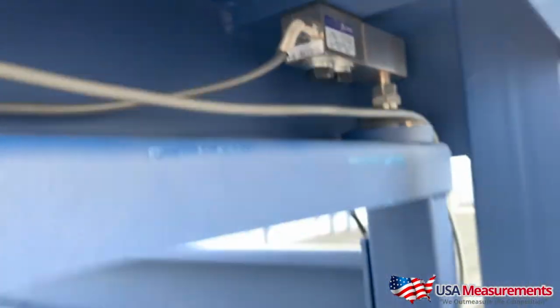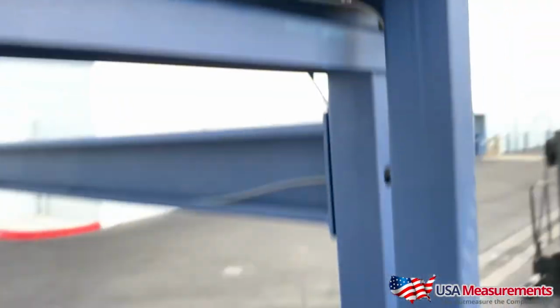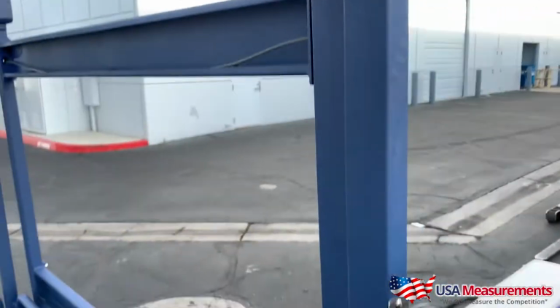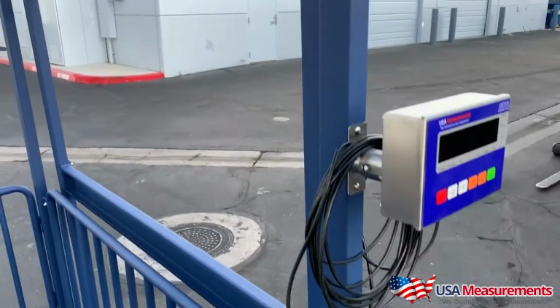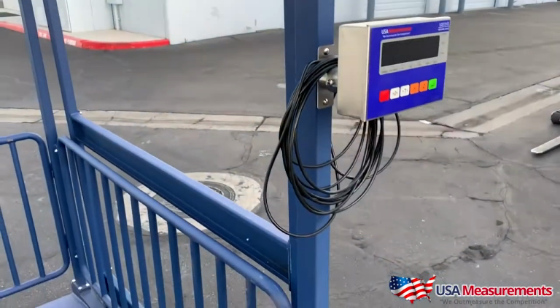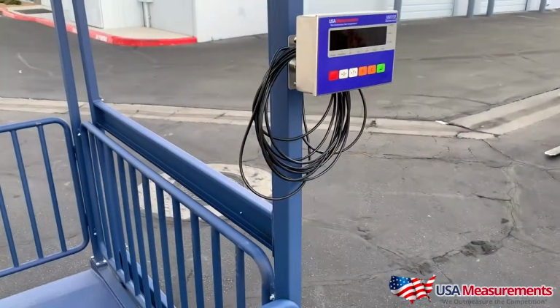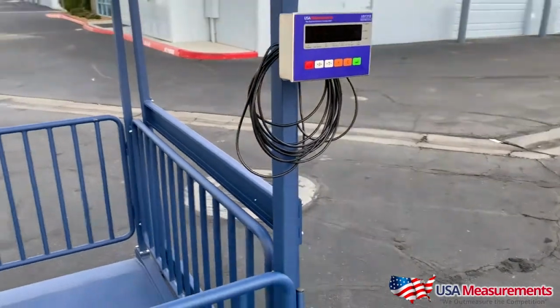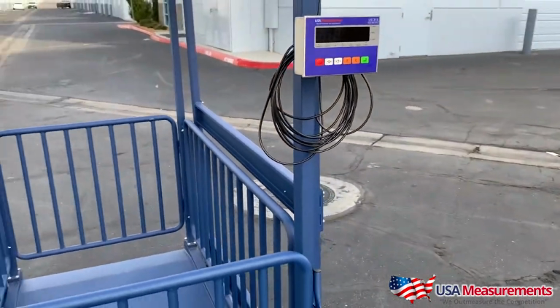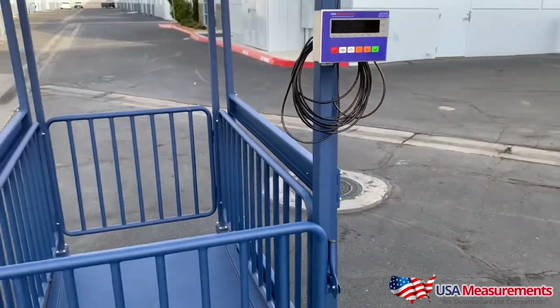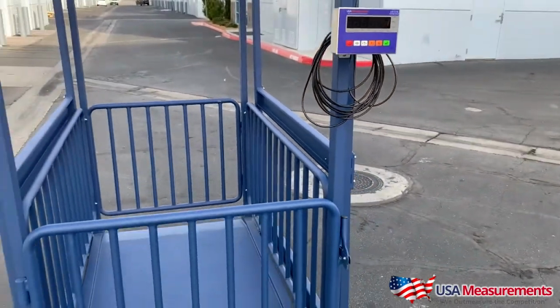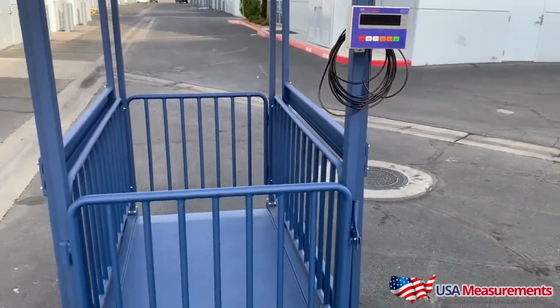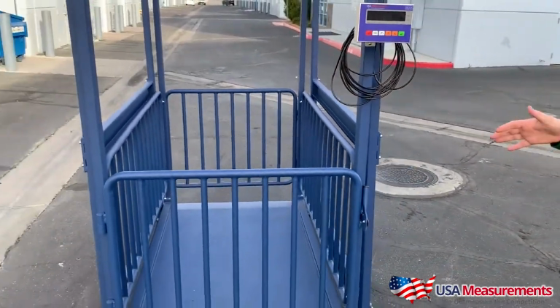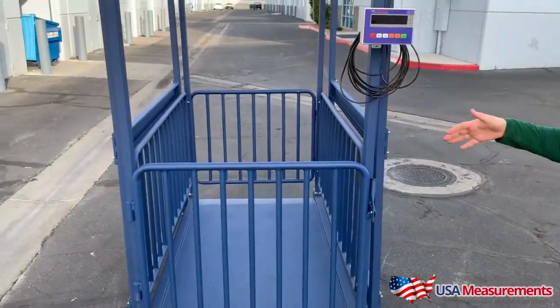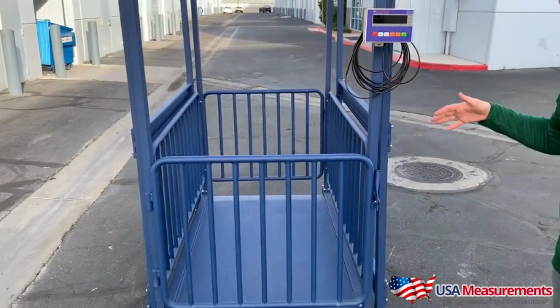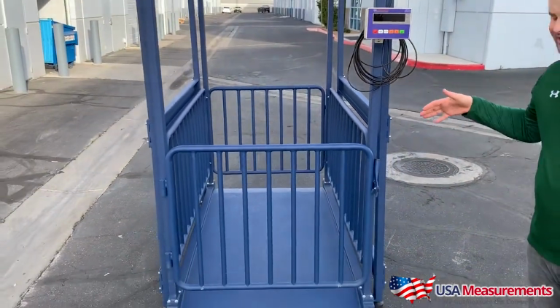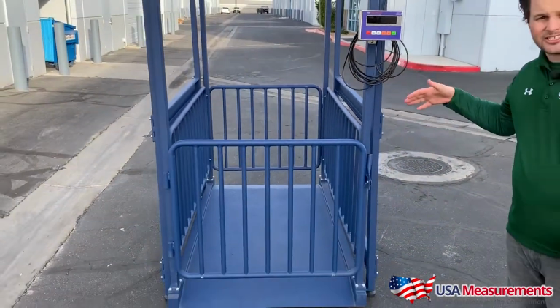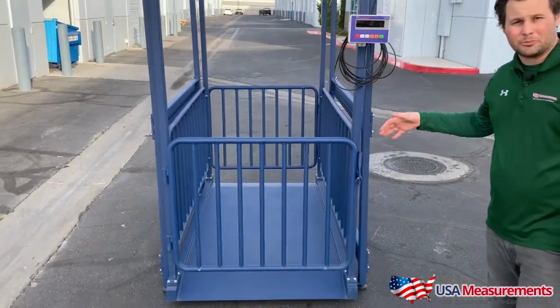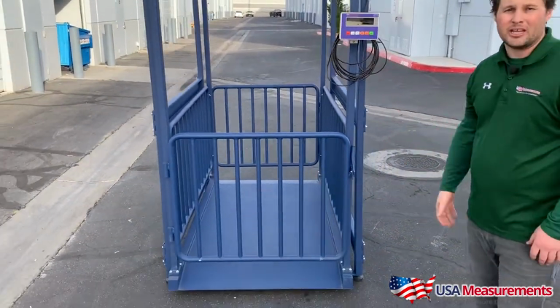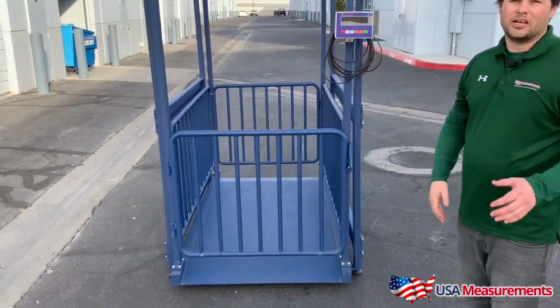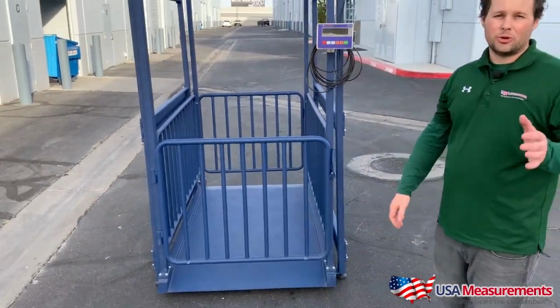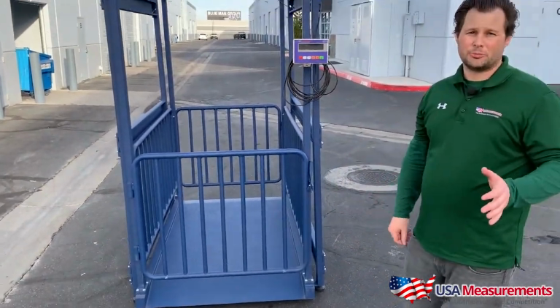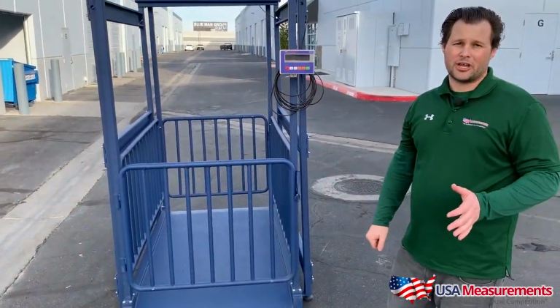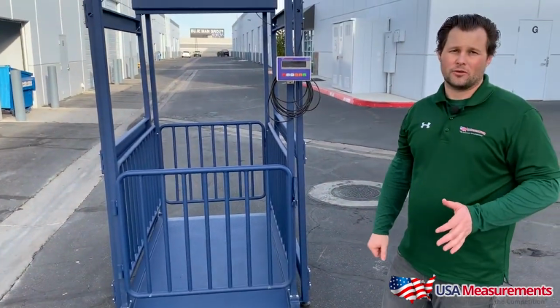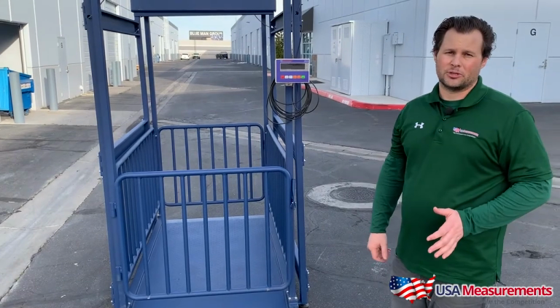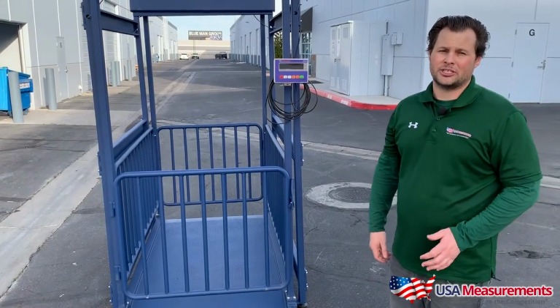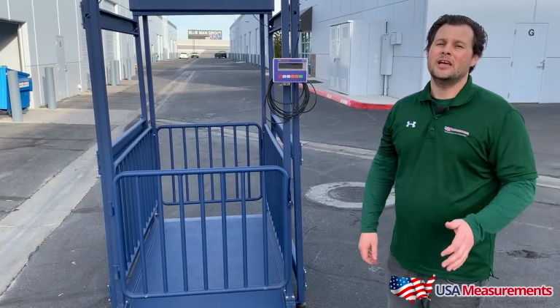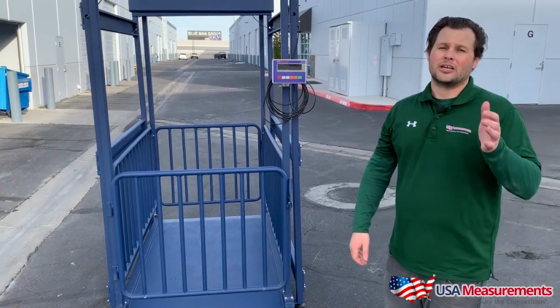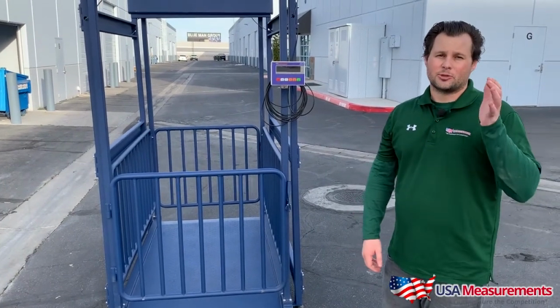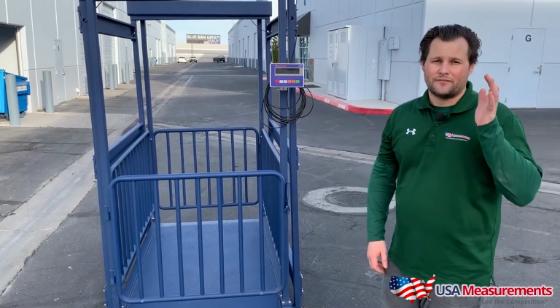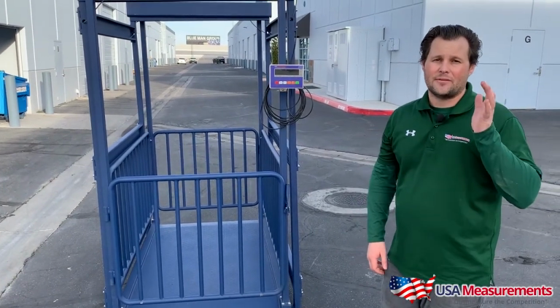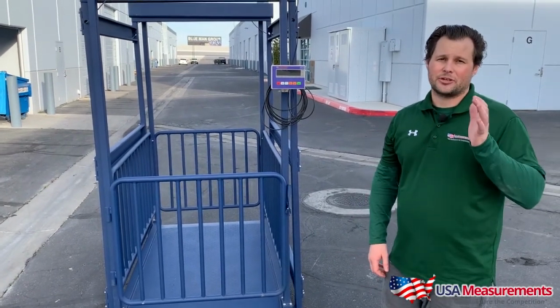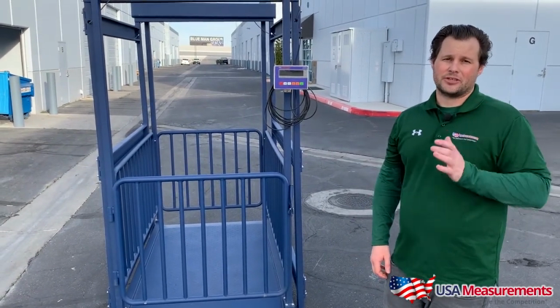With our USA Measurement Scale, it's built with a quarter-inch thick deck steel plate, a 200% overload protection, and comes with our five-year guarantee.